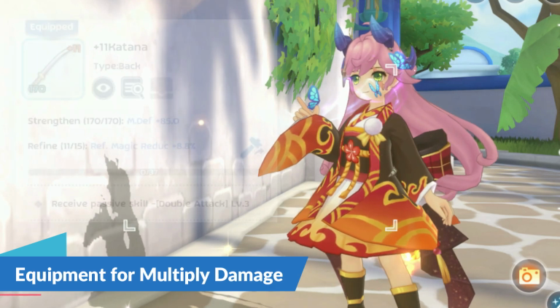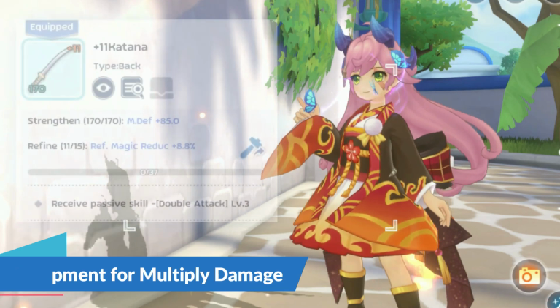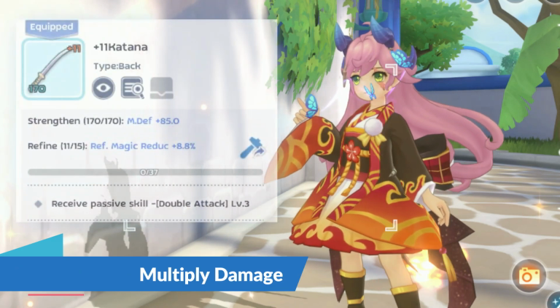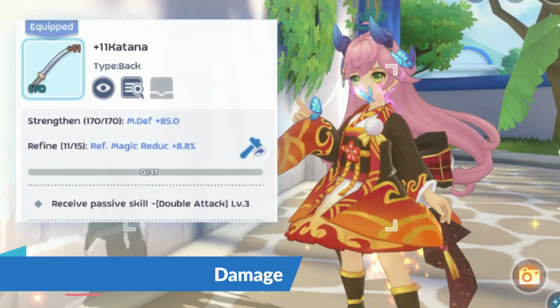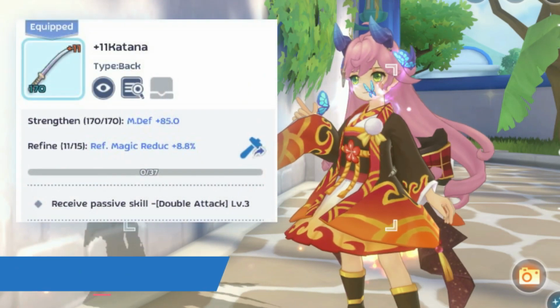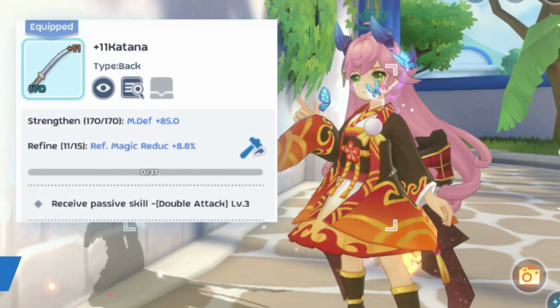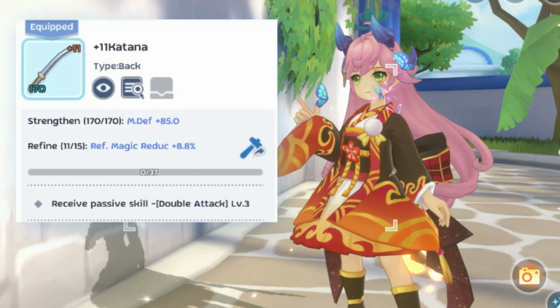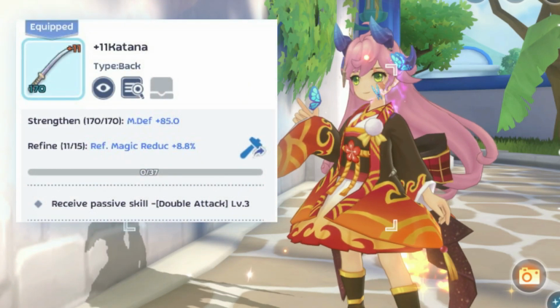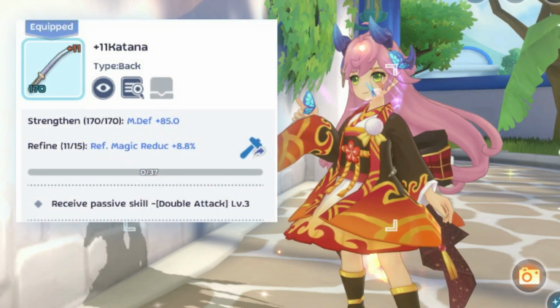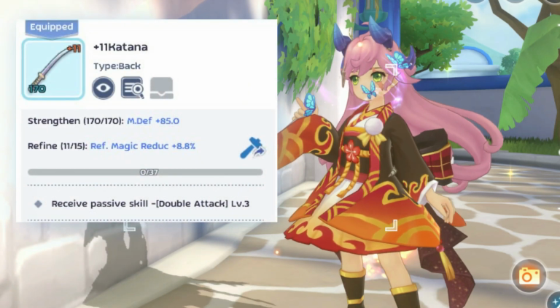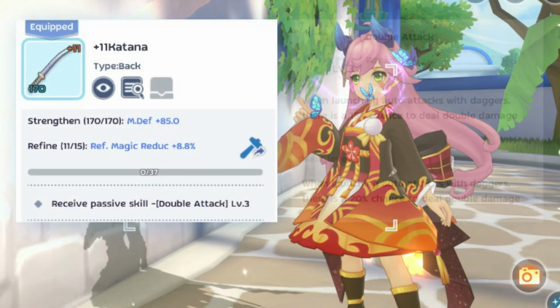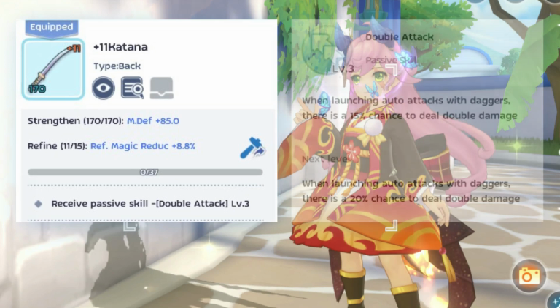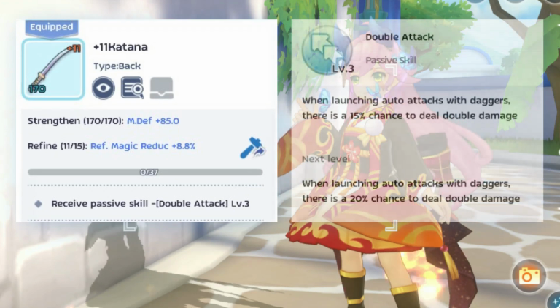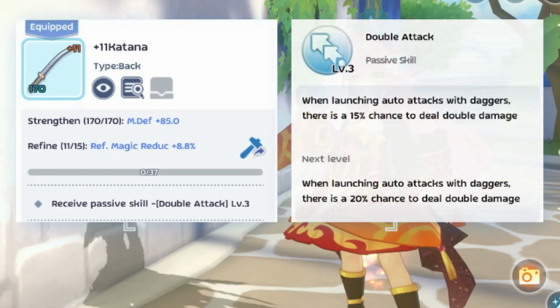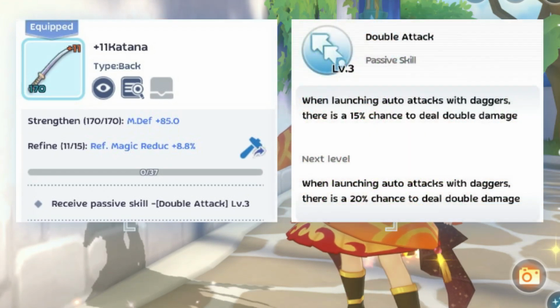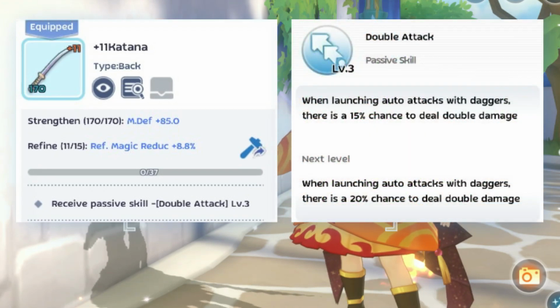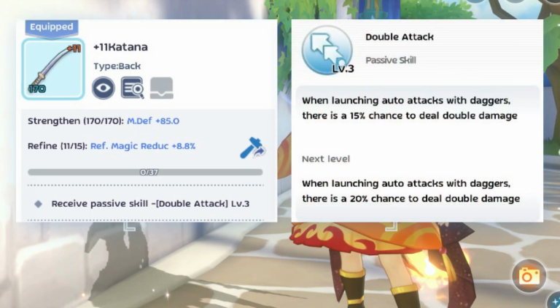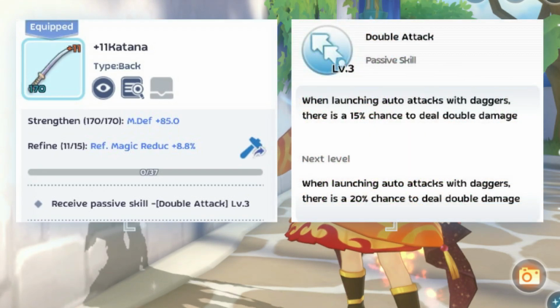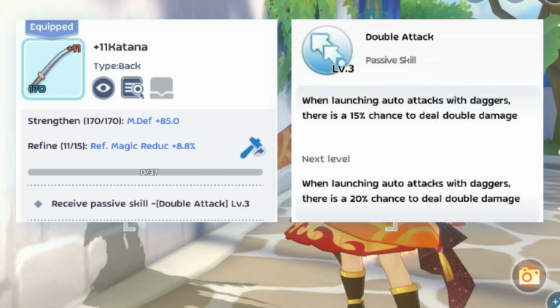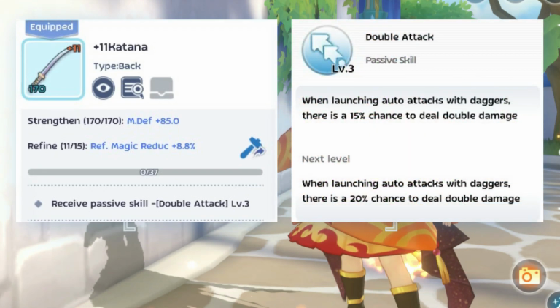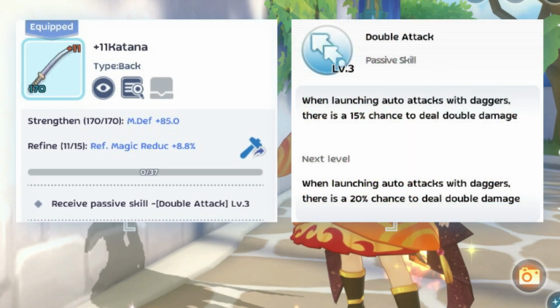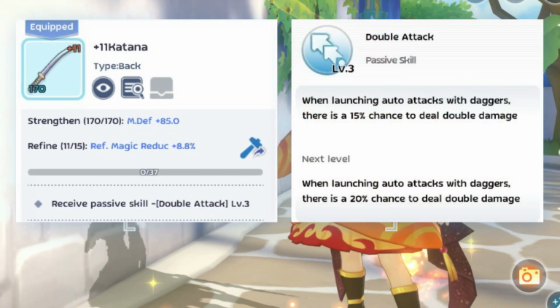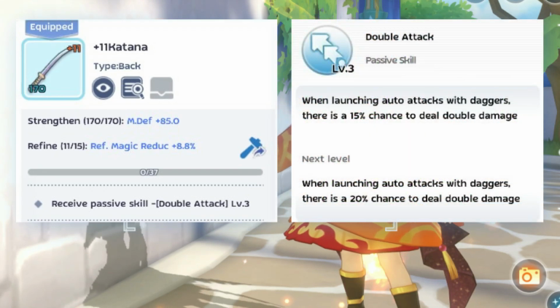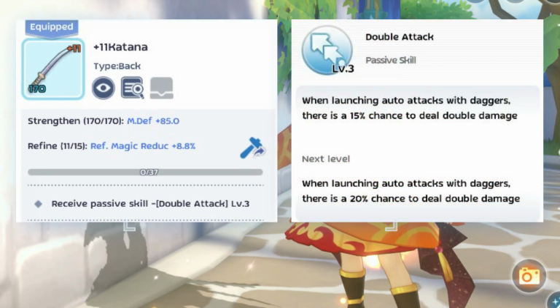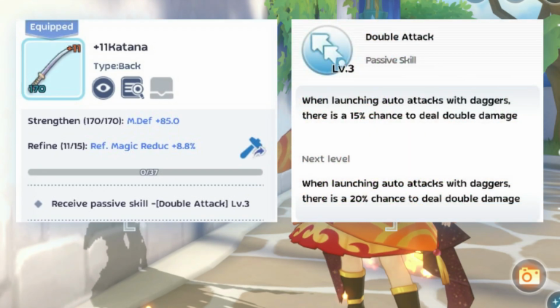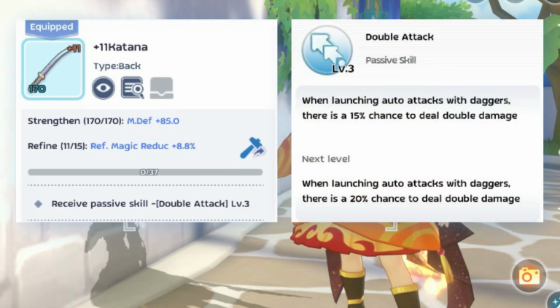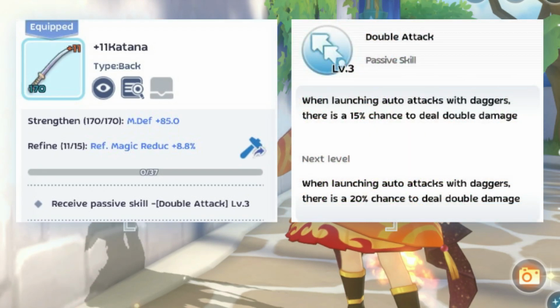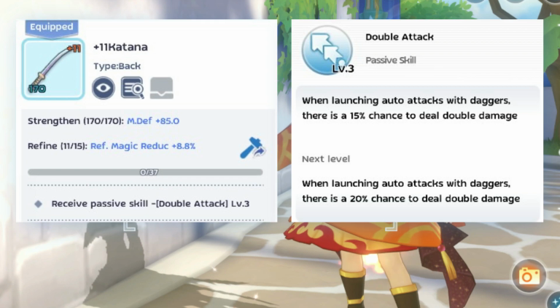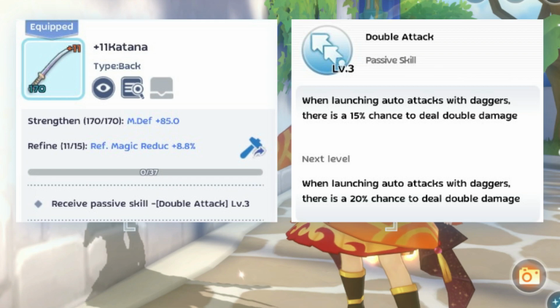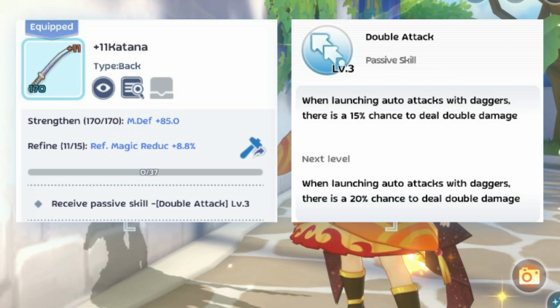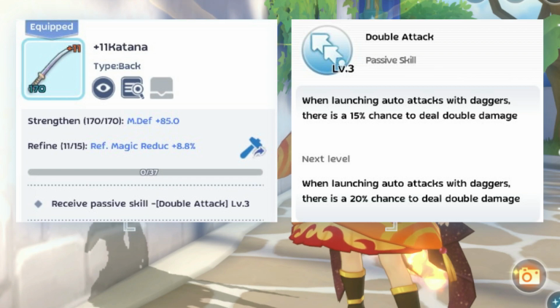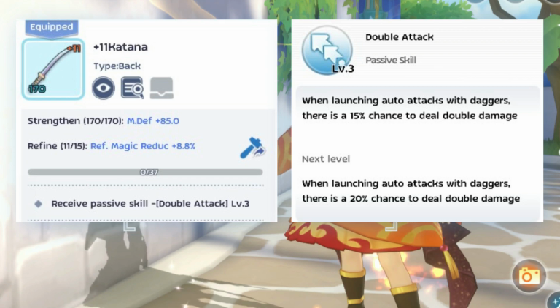The first equipment is a Katana. This gives a level 3 double attack skill, where there is a 15% chance that our attacks are multiplied by 2.